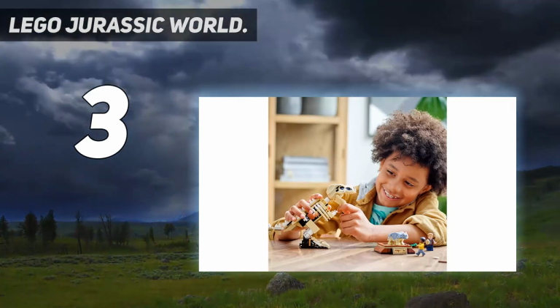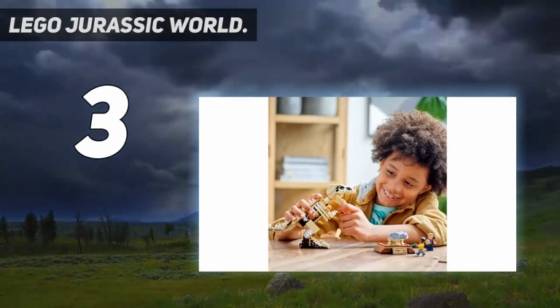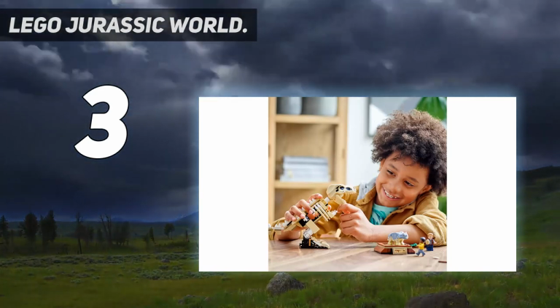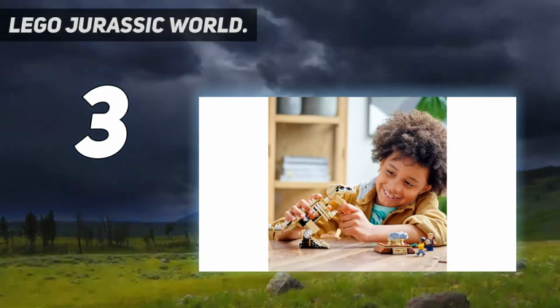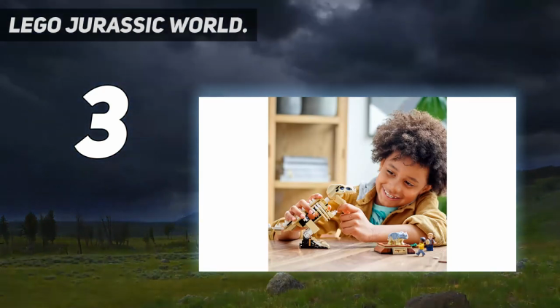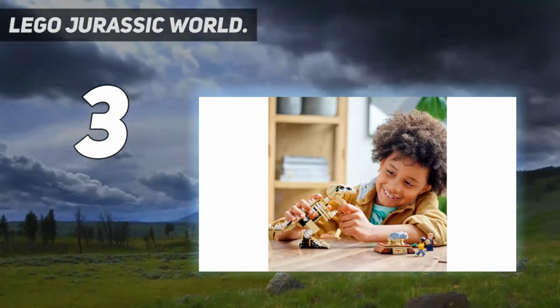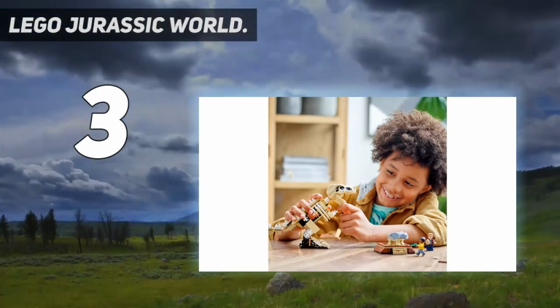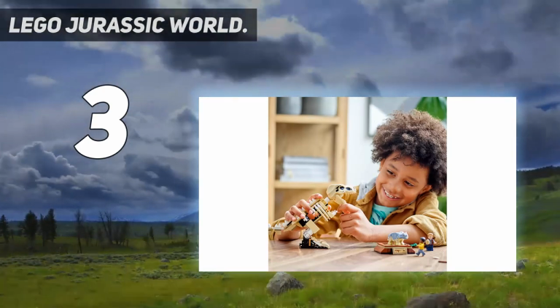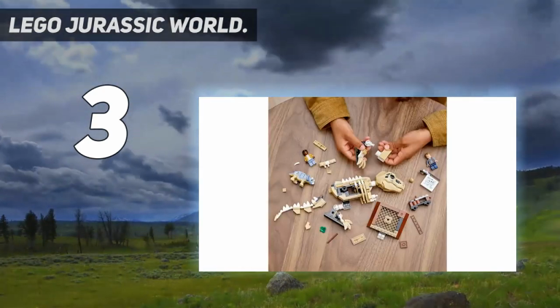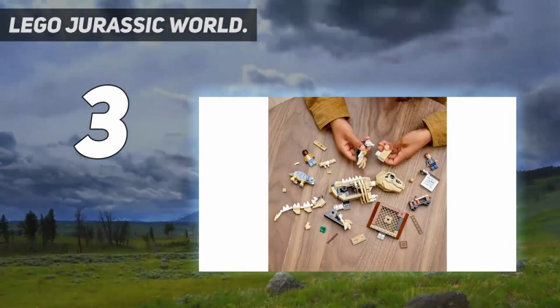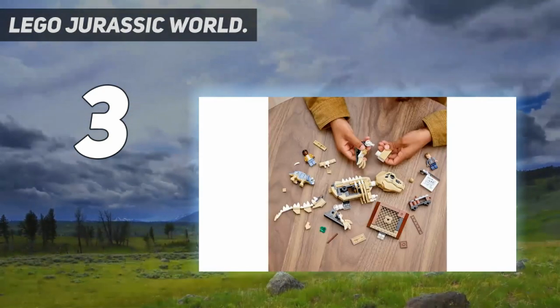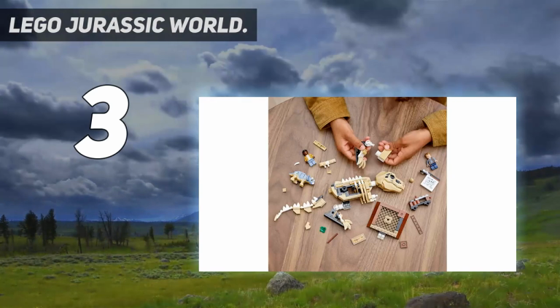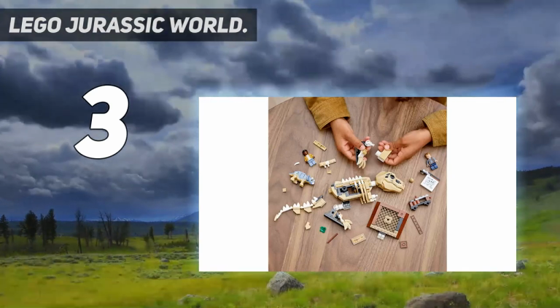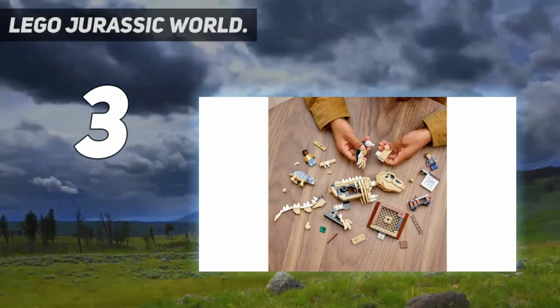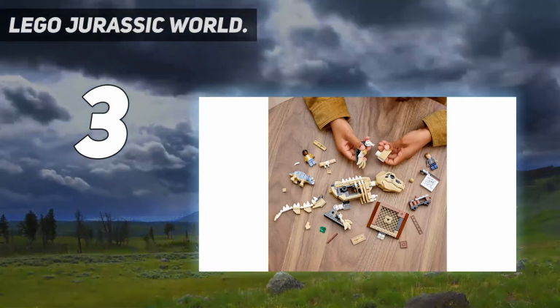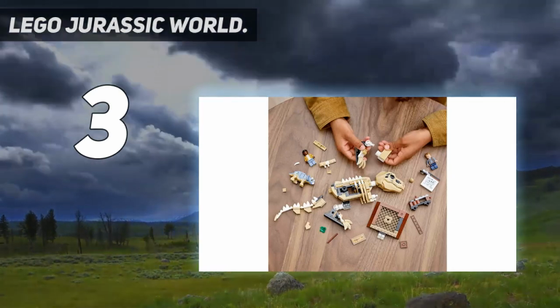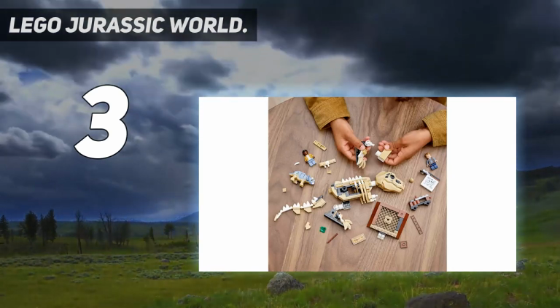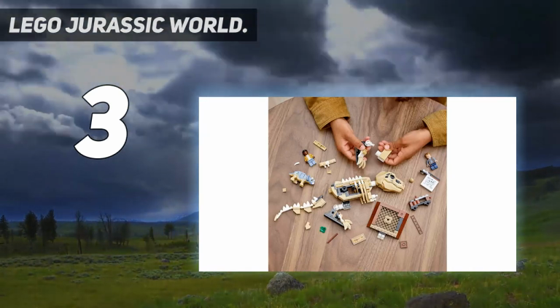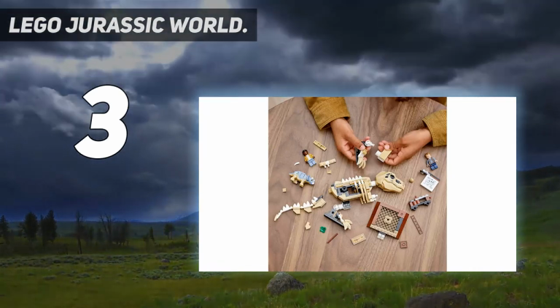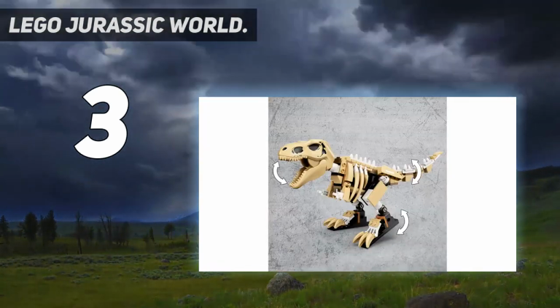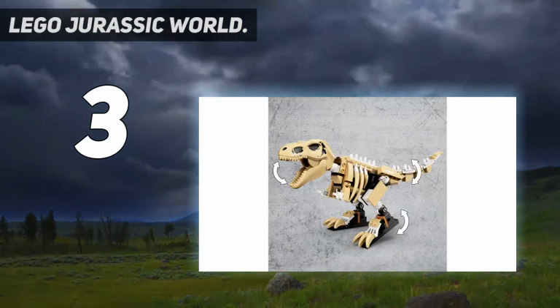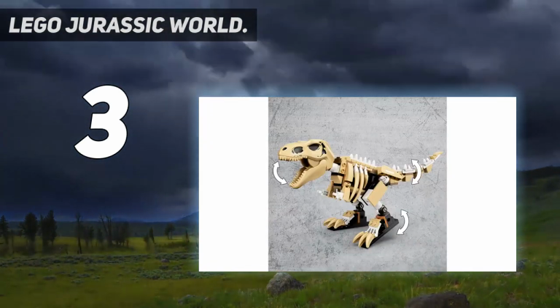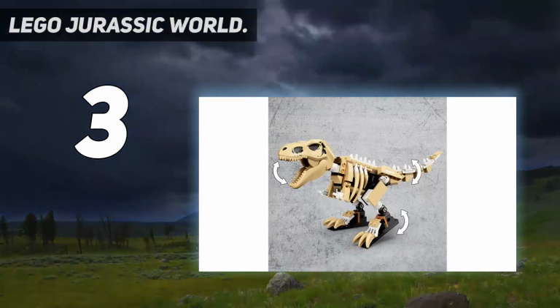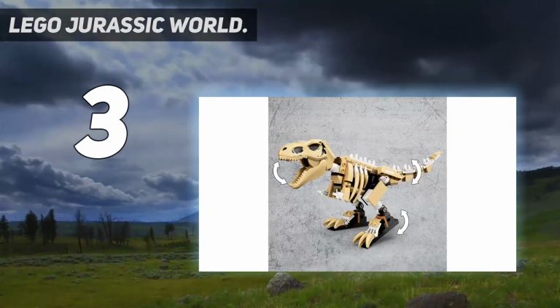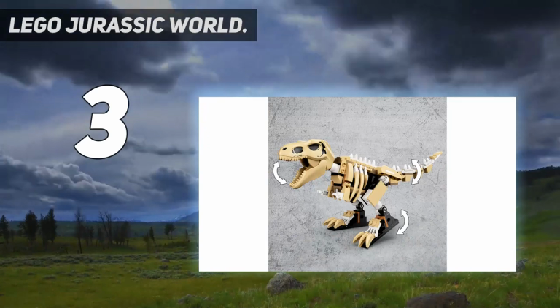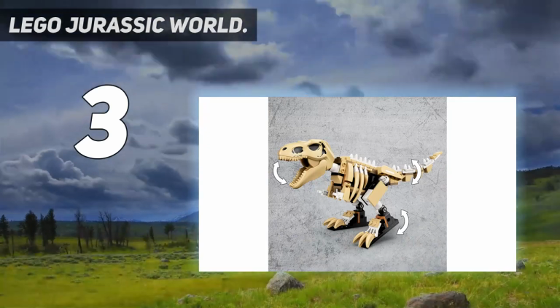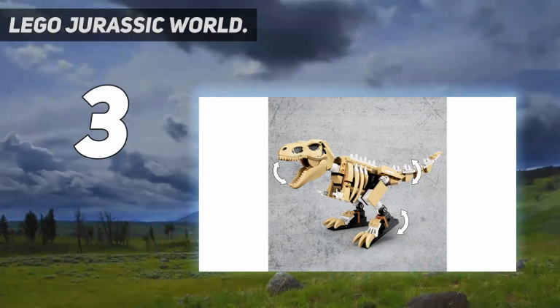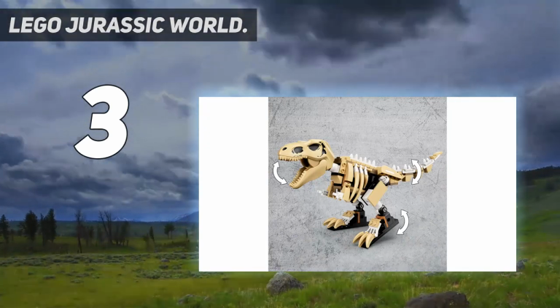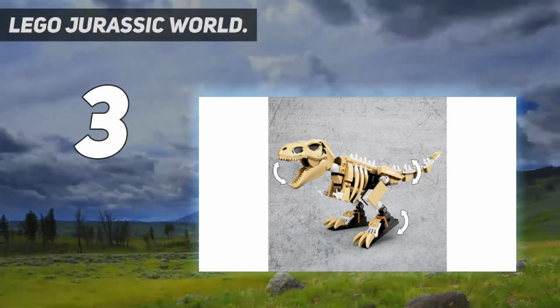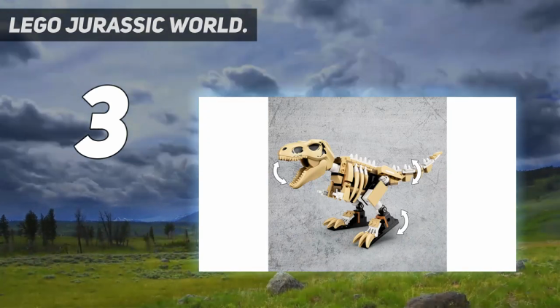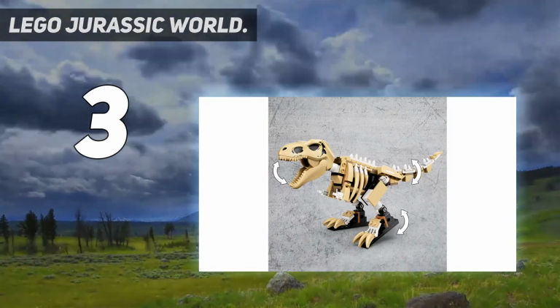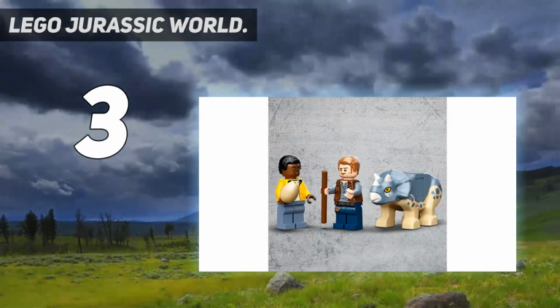The T-Rex skeleton with base measures over 5 inches high, 11 inches long, and 3.5 inches wide. Together with the other builds and minifigures, it's great for everyday play.